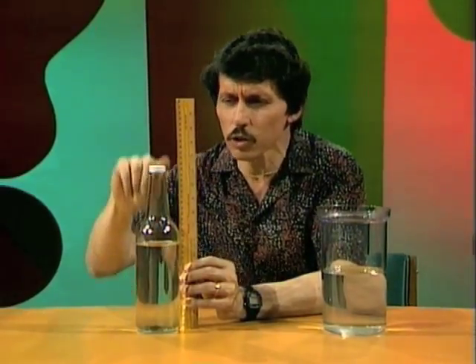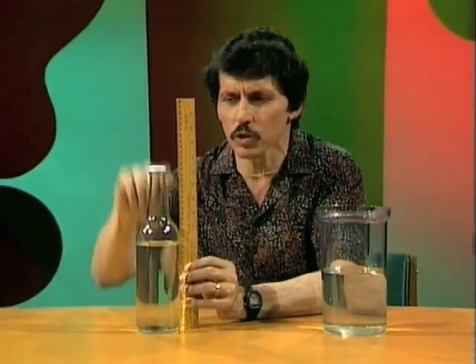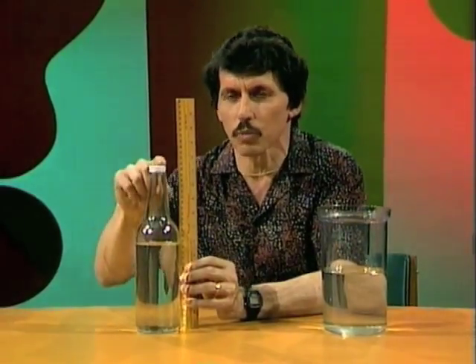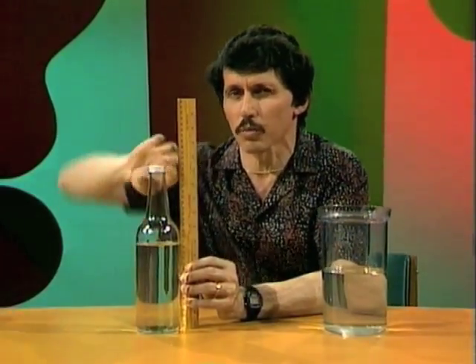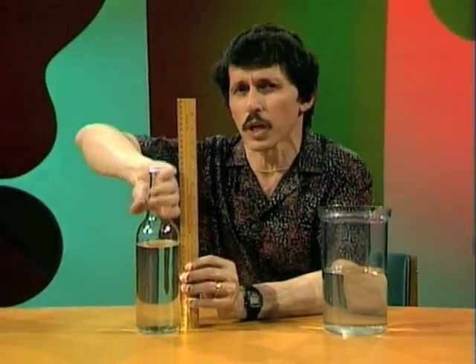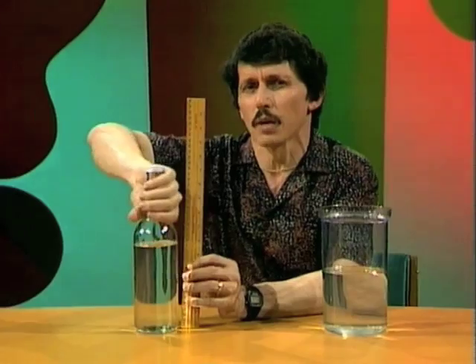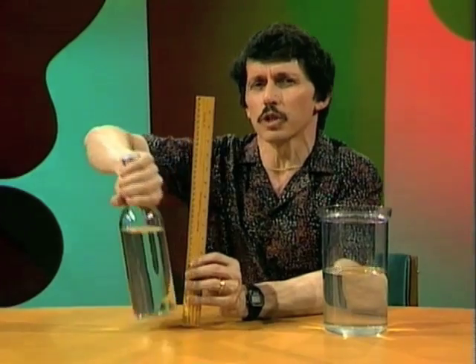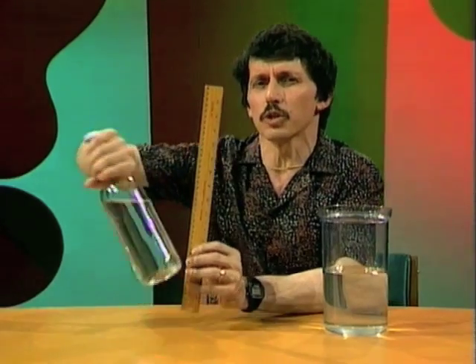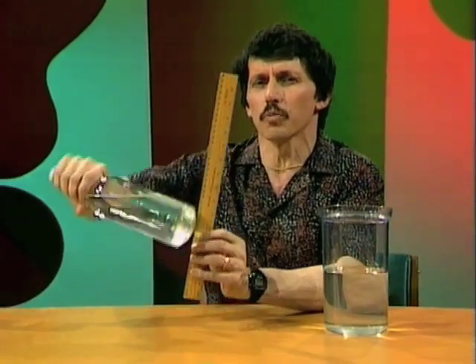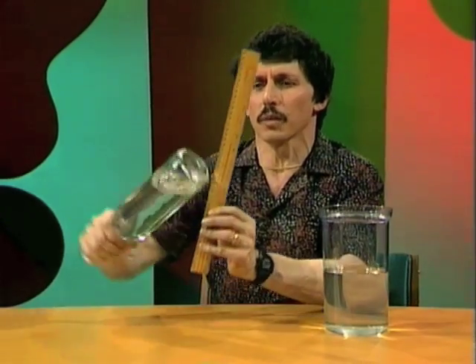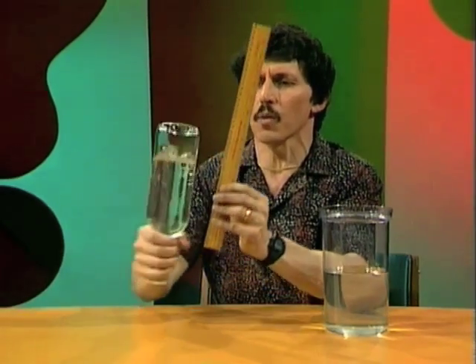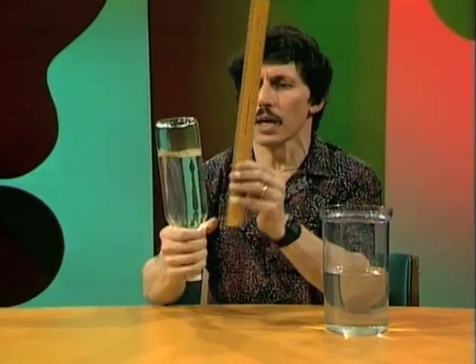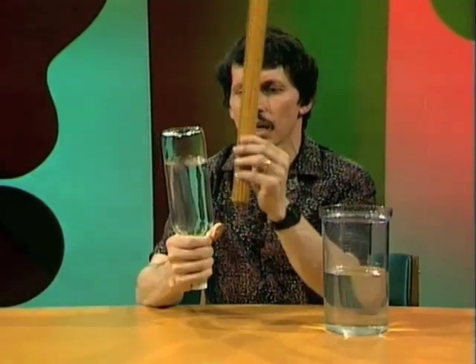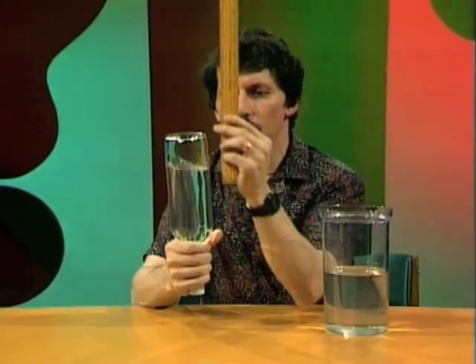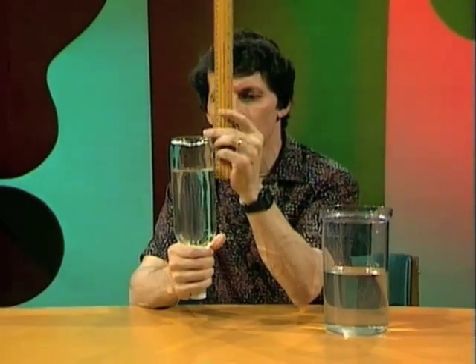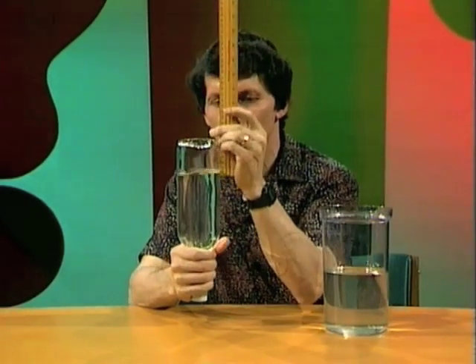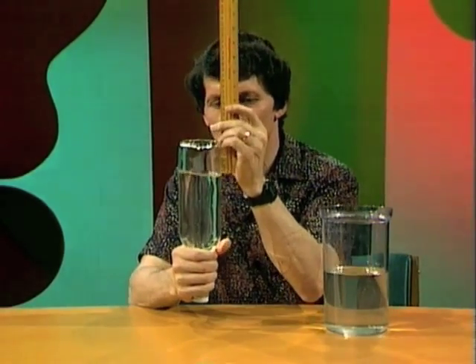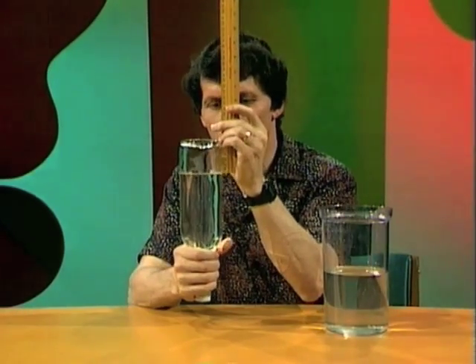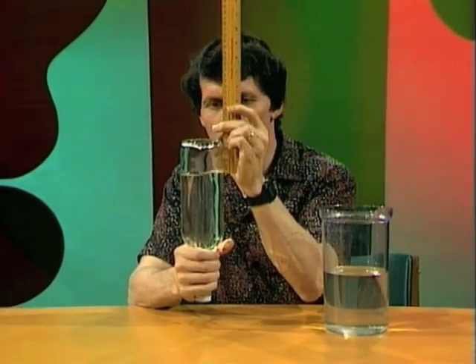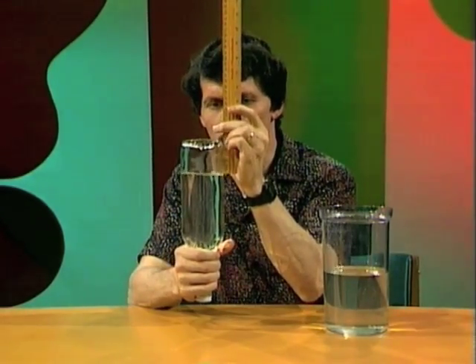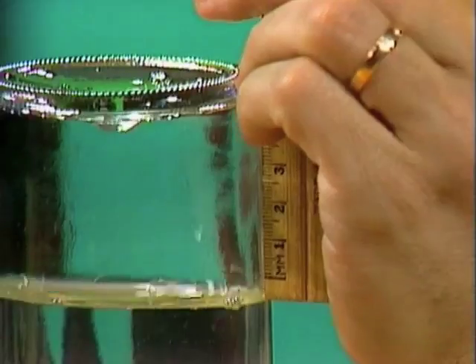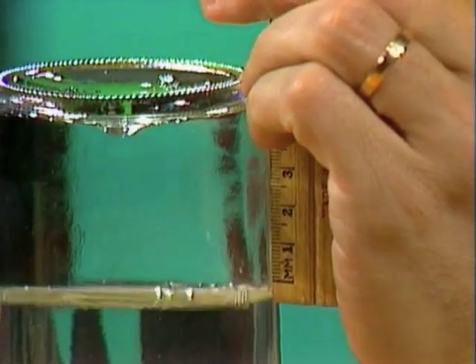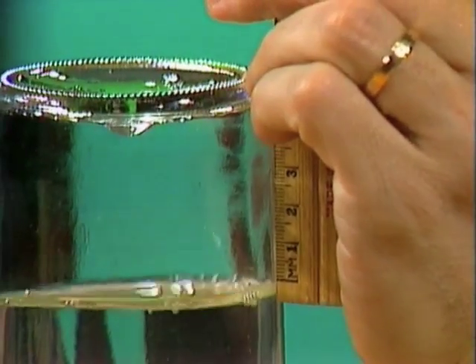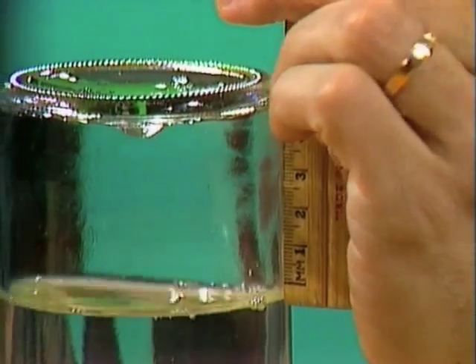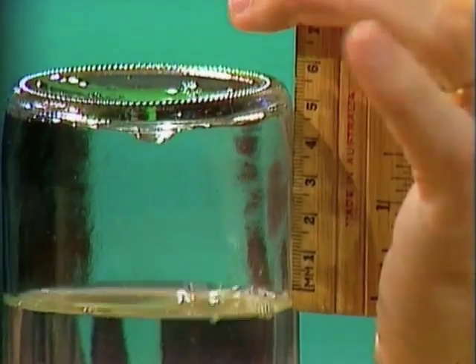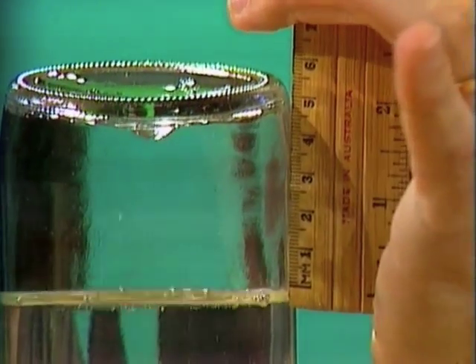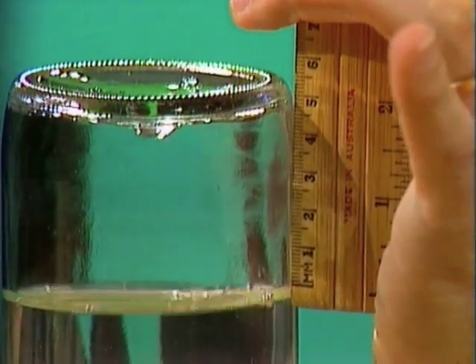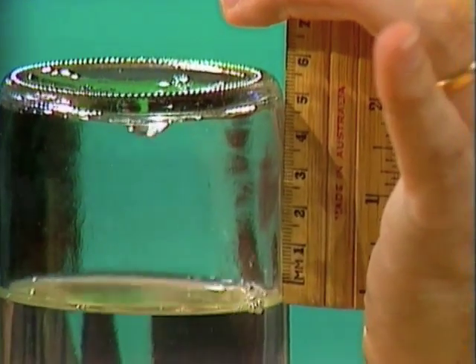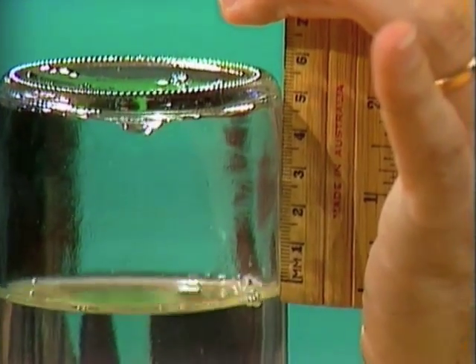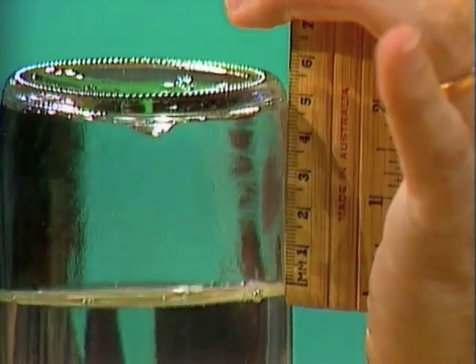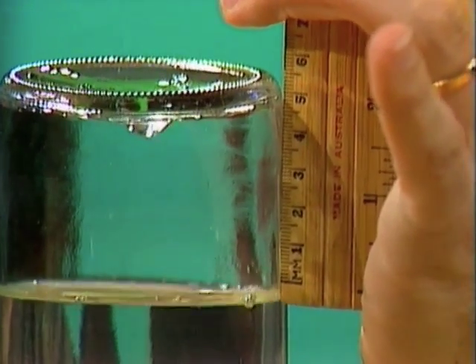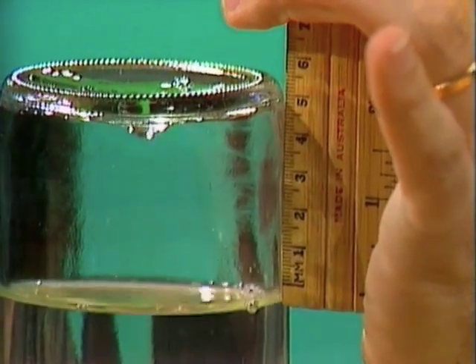No use measuring it with the bottle up this way, but if we simply turn the bottle upside down, now we can measure the amount of air when it's spread out to the full width of the bottle, and we find out that it's five centimetres.